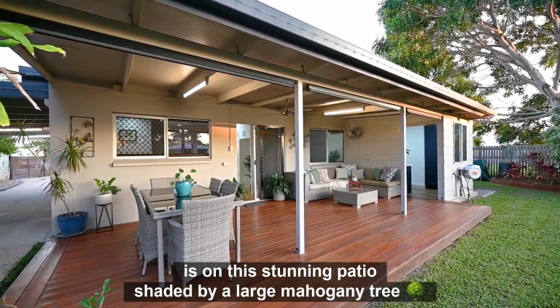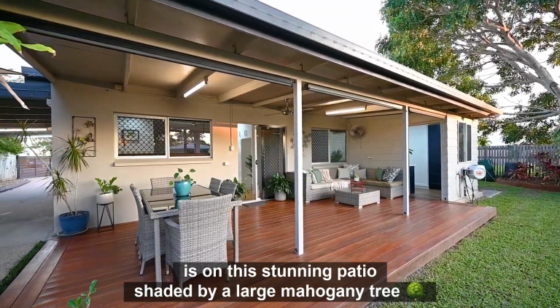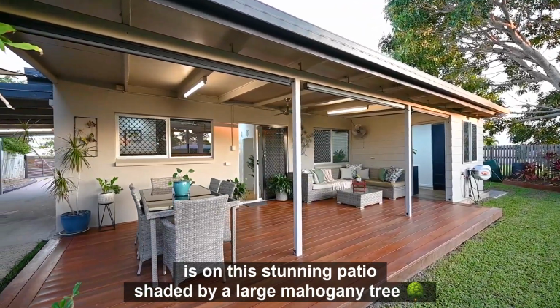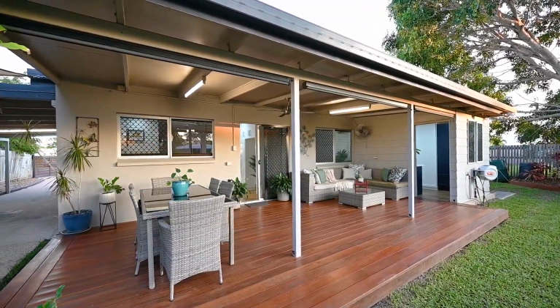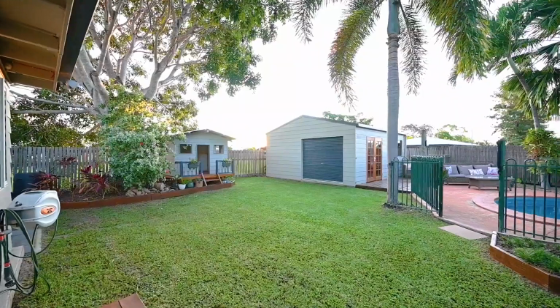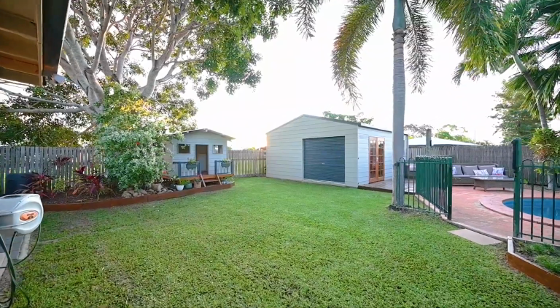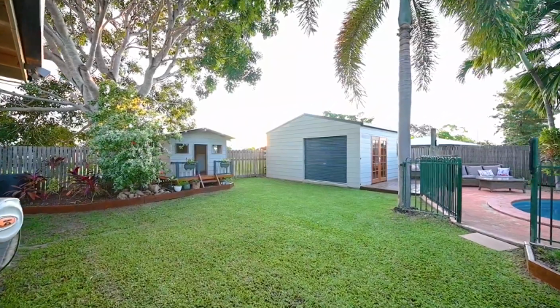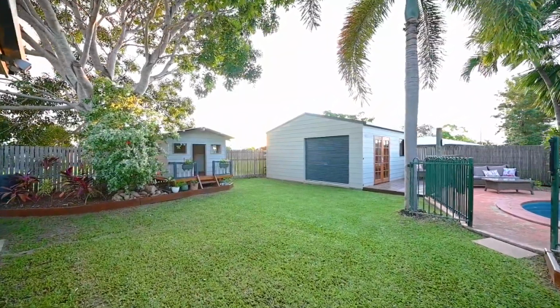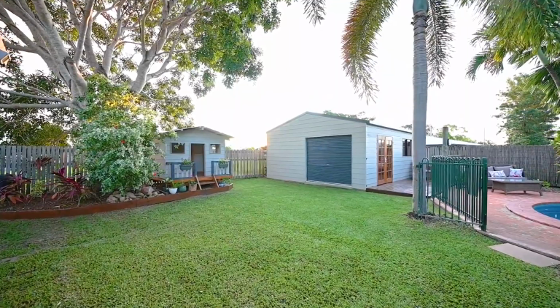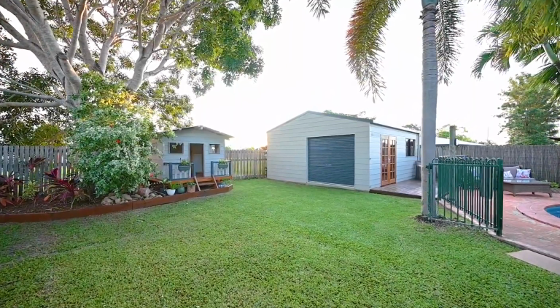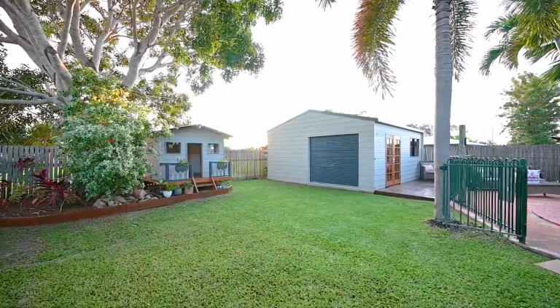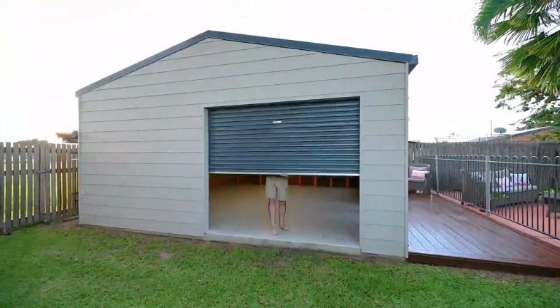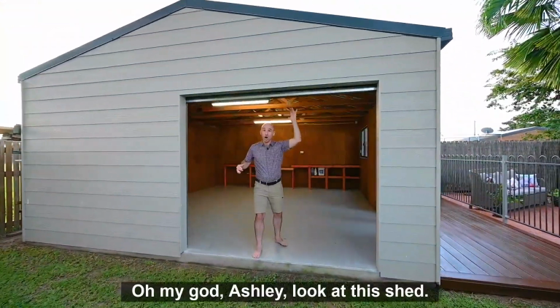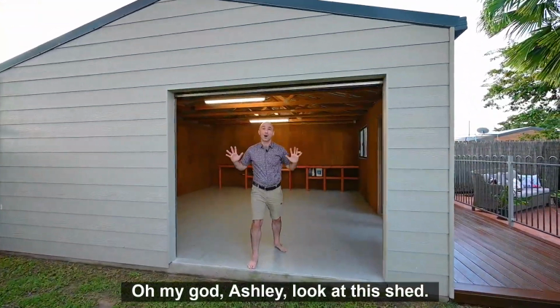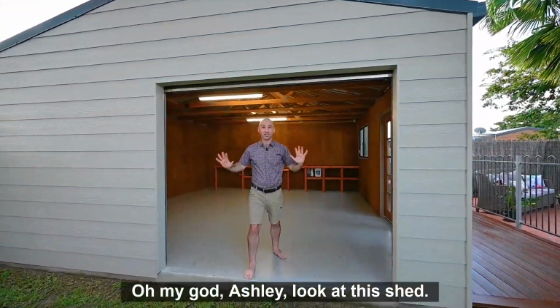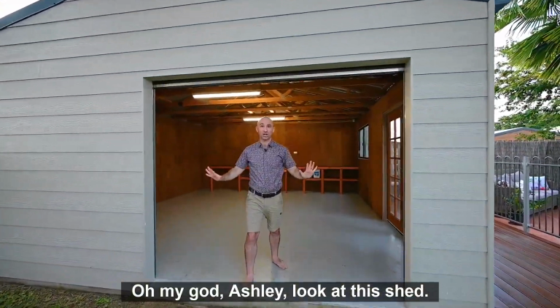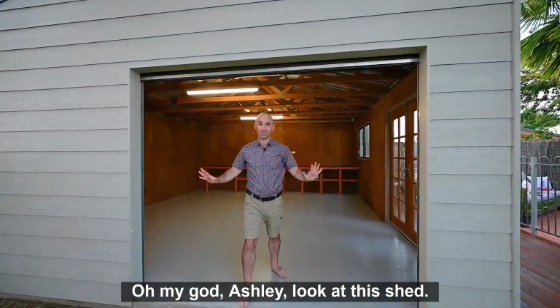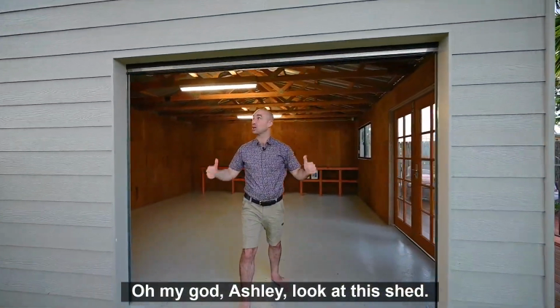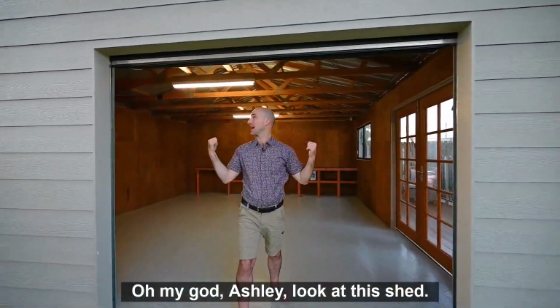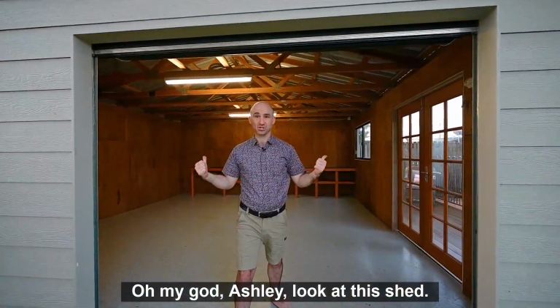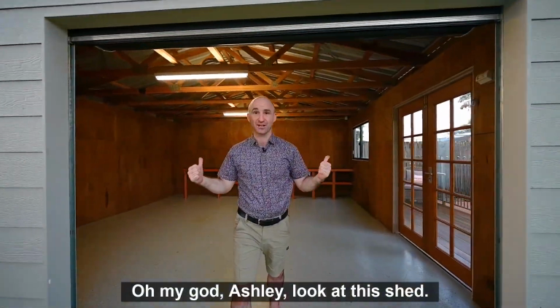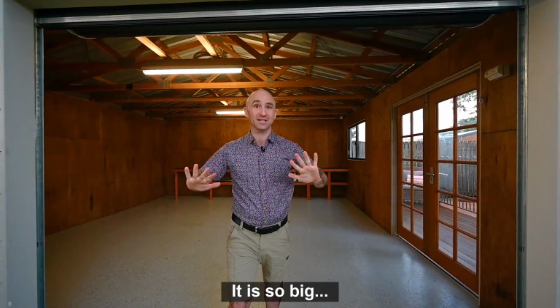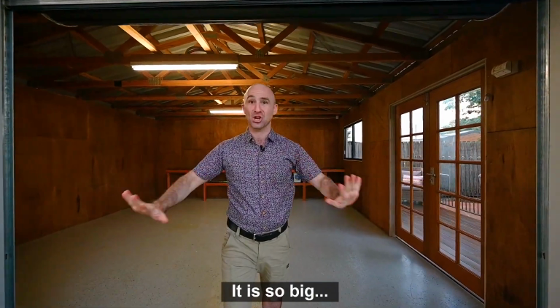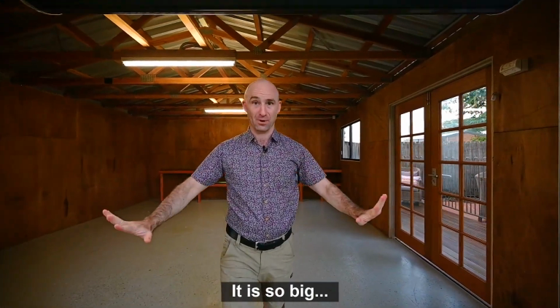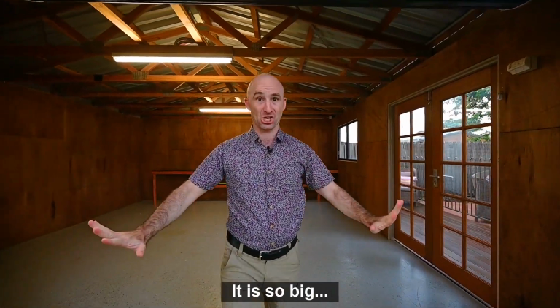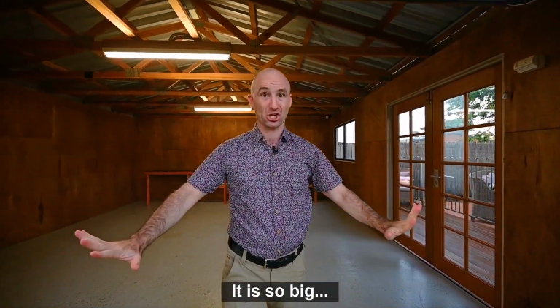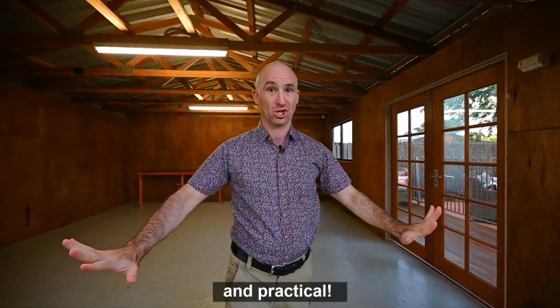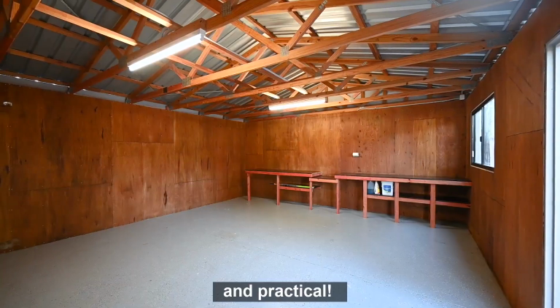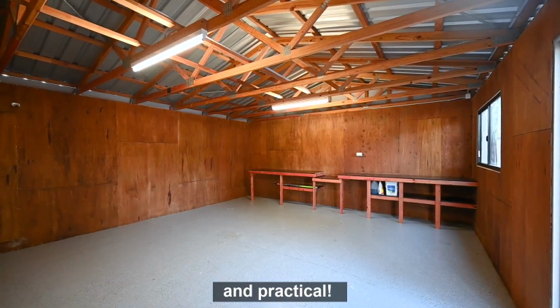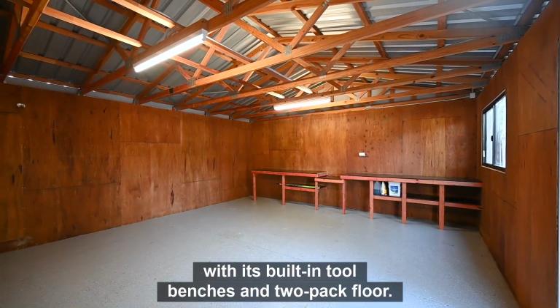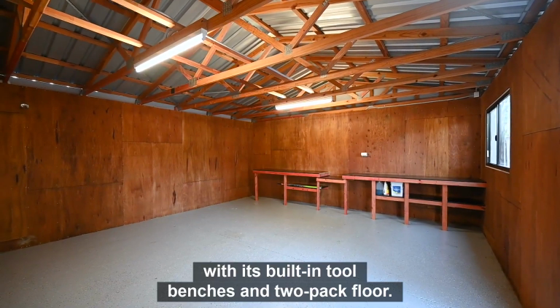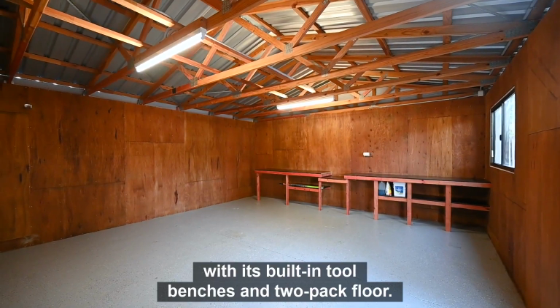But where you'll want to spend all your time is on this stunning patio, shaded by a large mahogany tree. Oh my god Ashley, look at this shed — it is so big and practical!